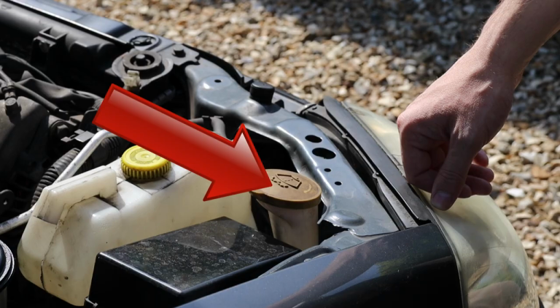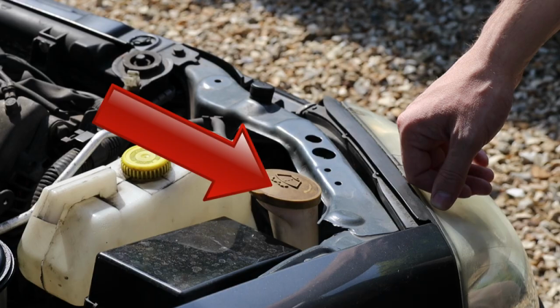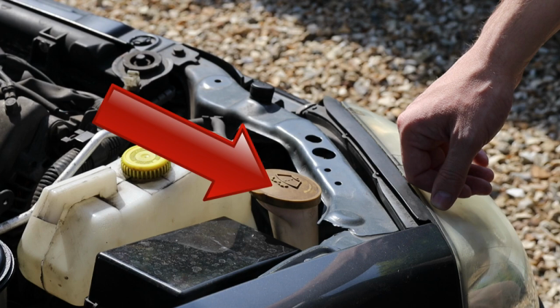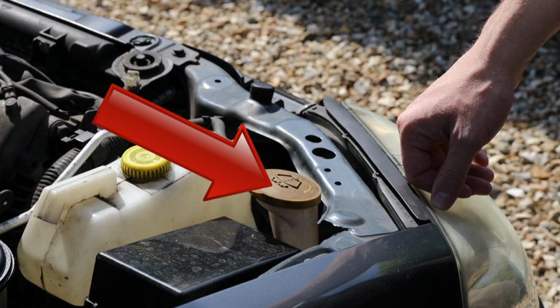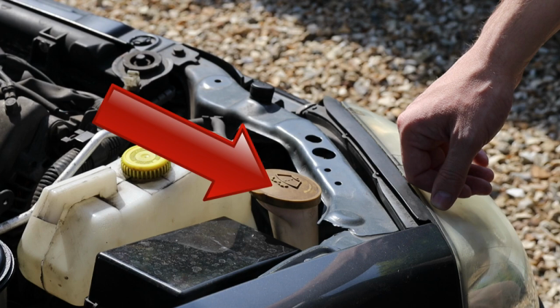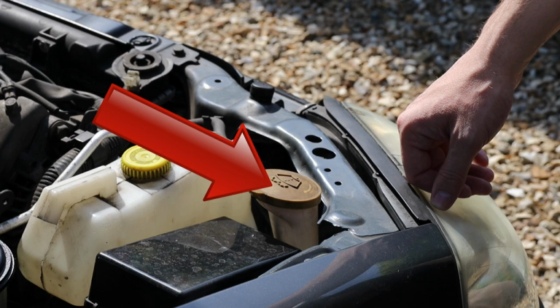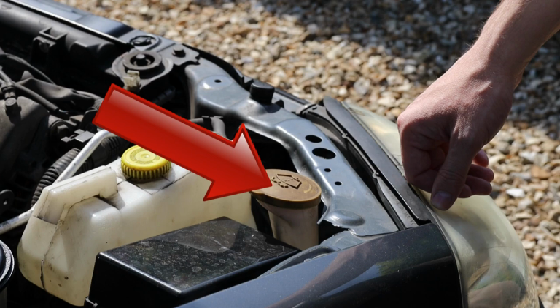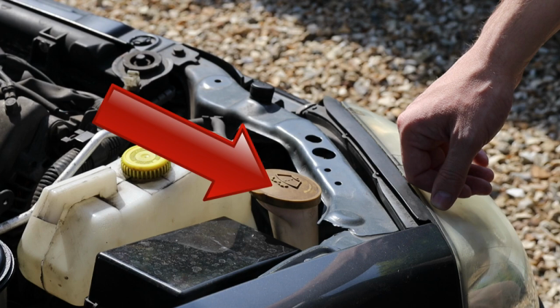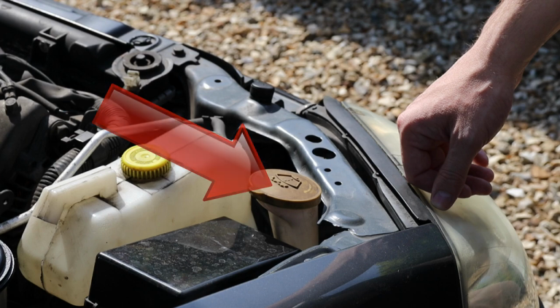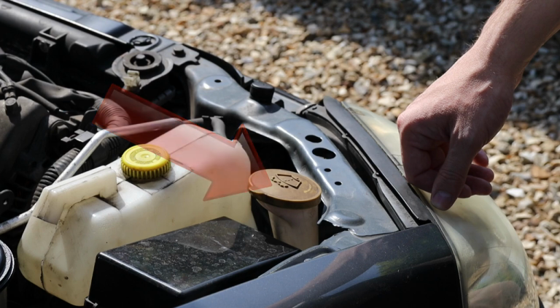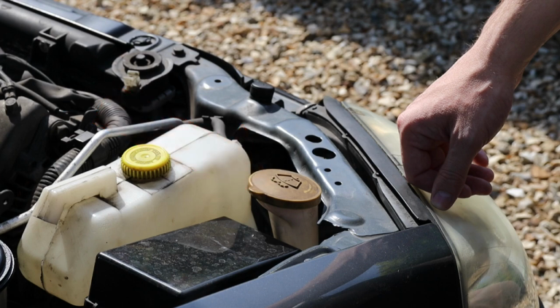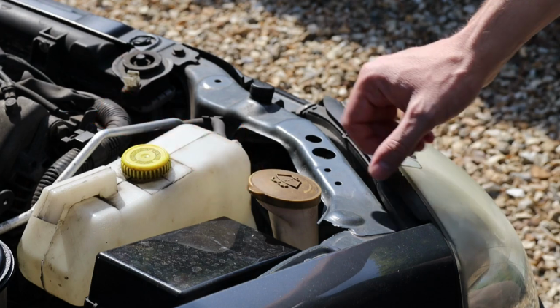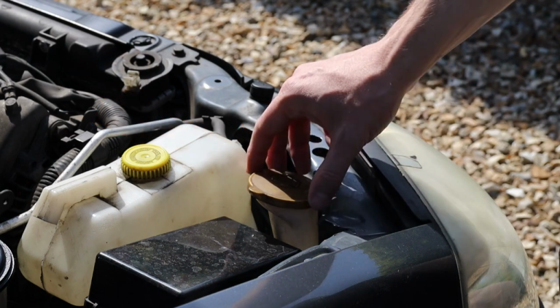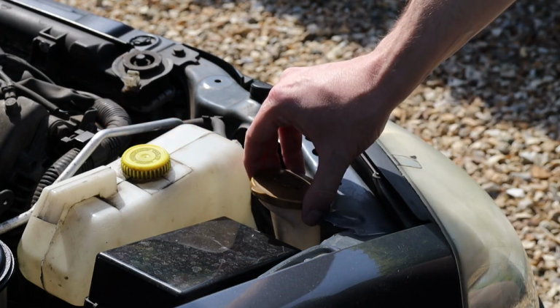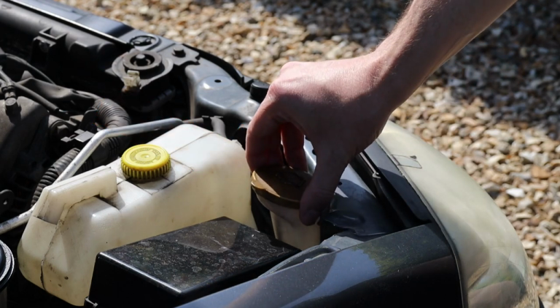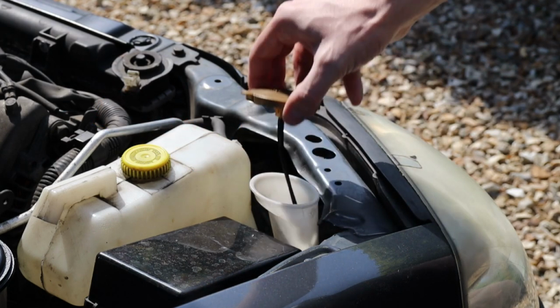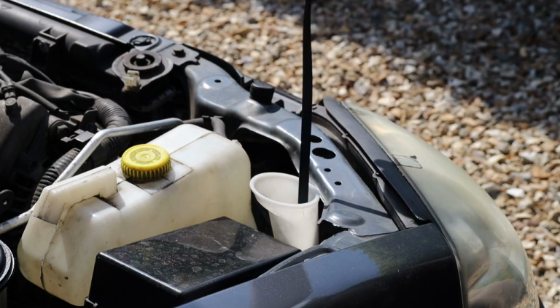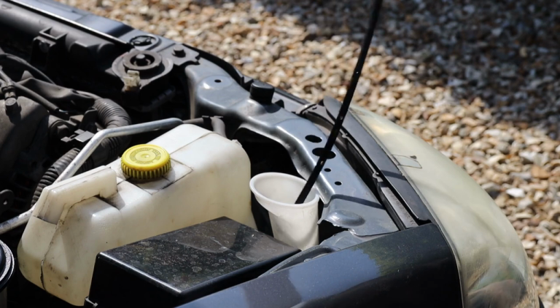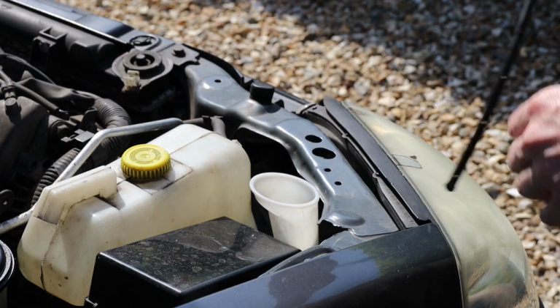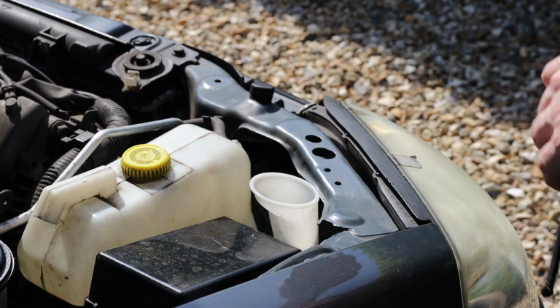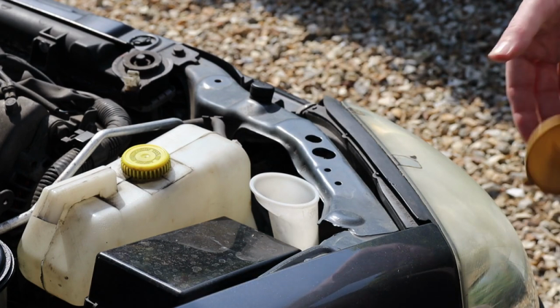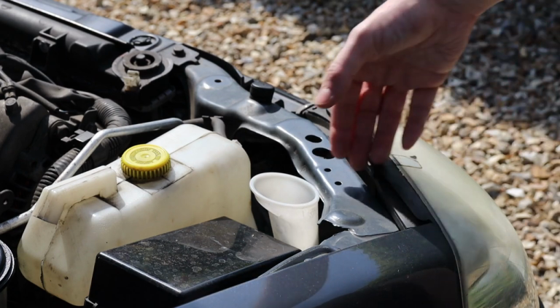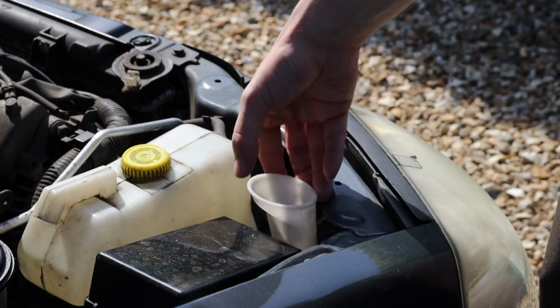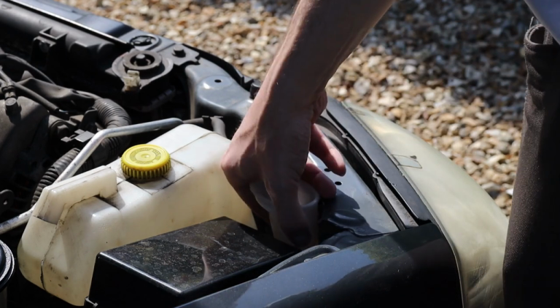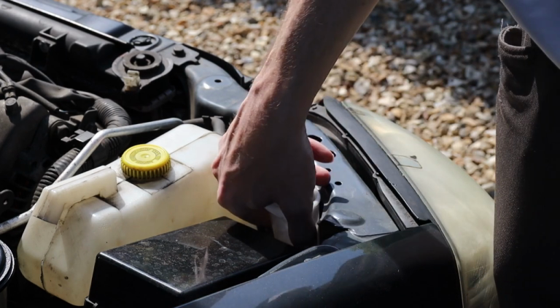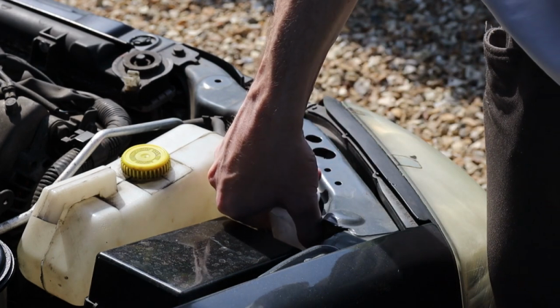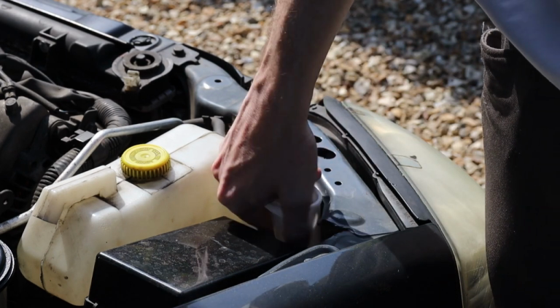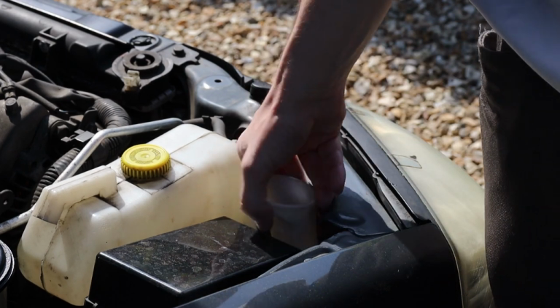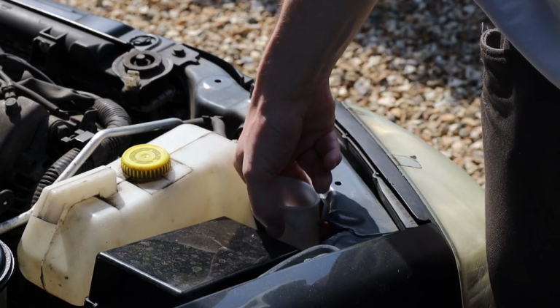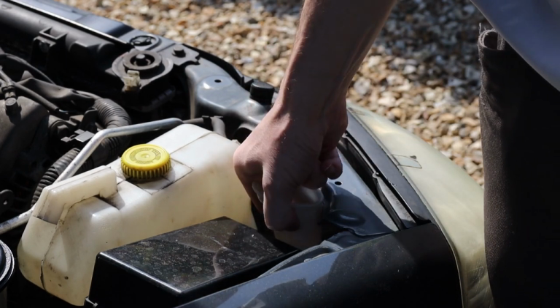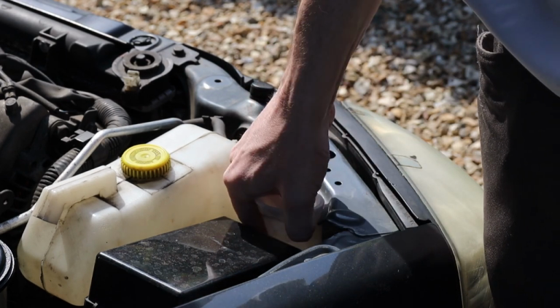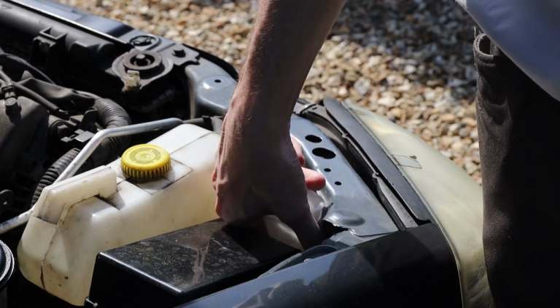Let's start with this guide pipe for the windscreen washer fluid. To remove it, take off the lid, twist the pipe anti-clockwise, then pull.